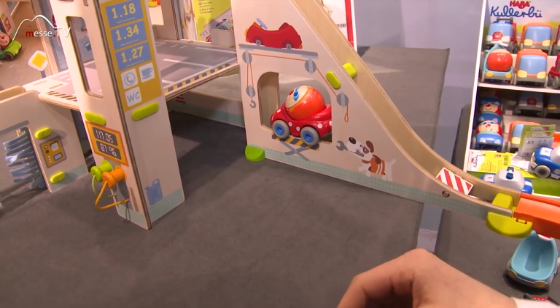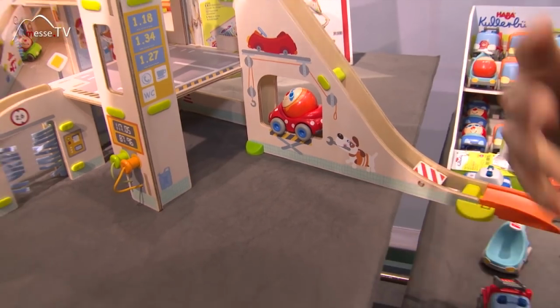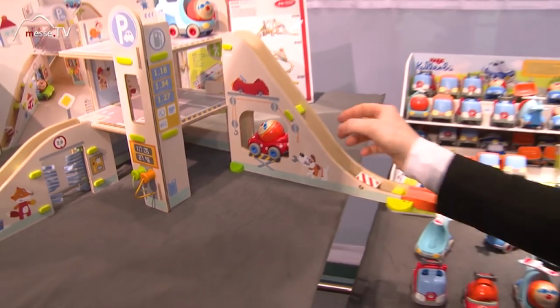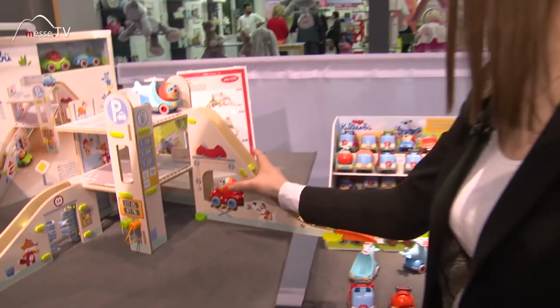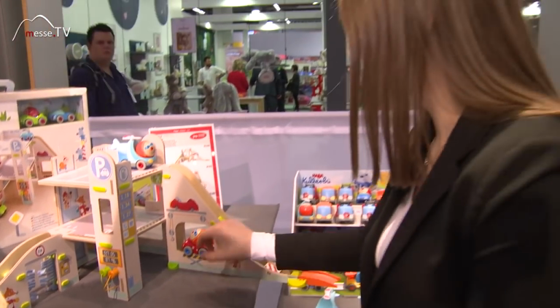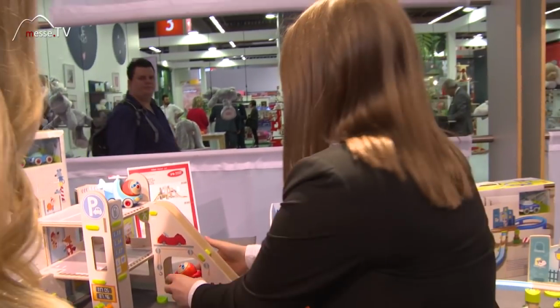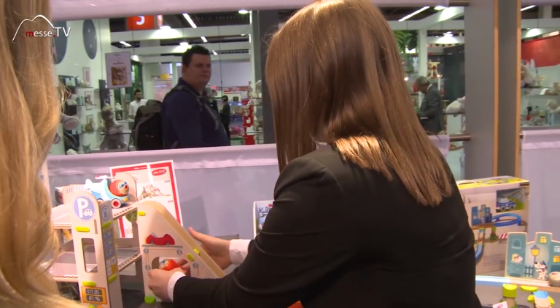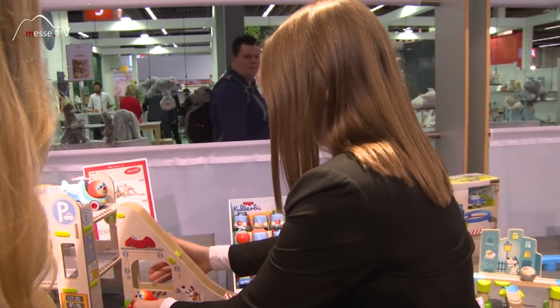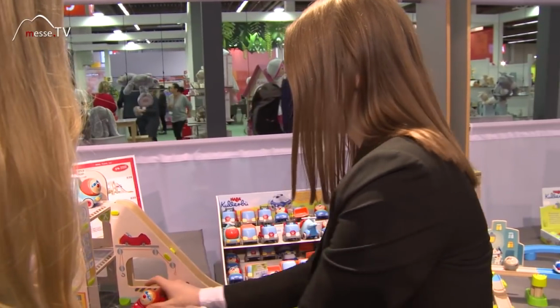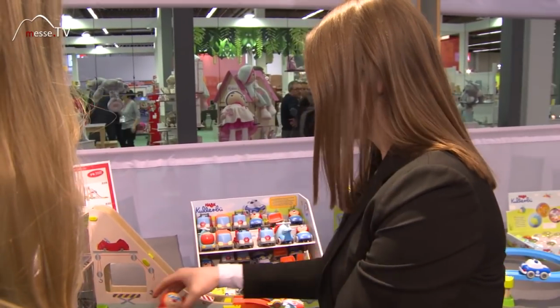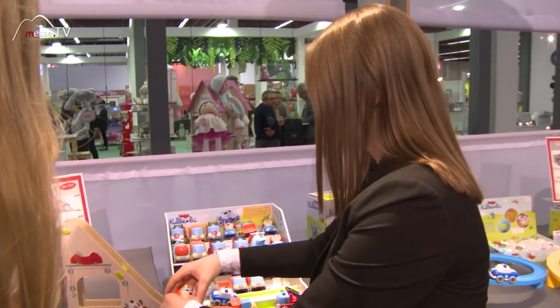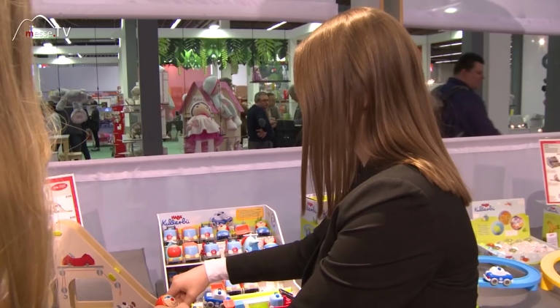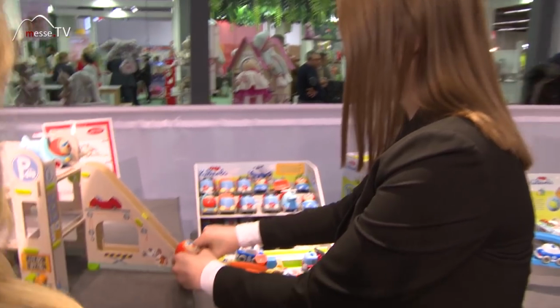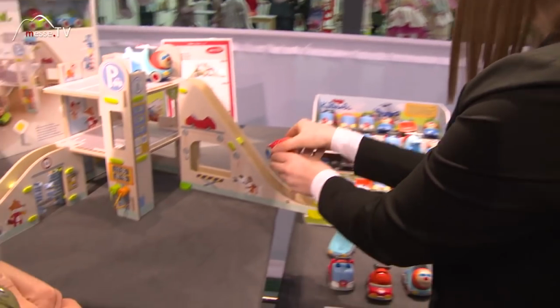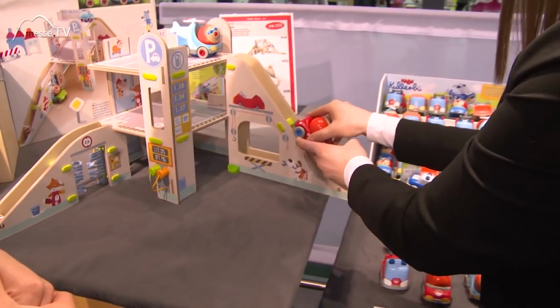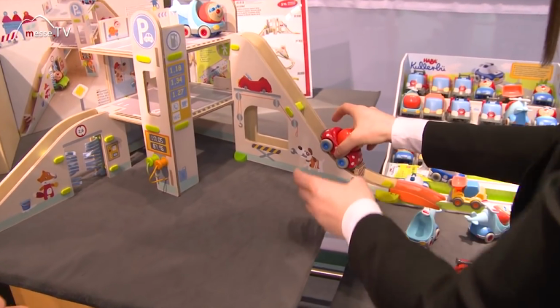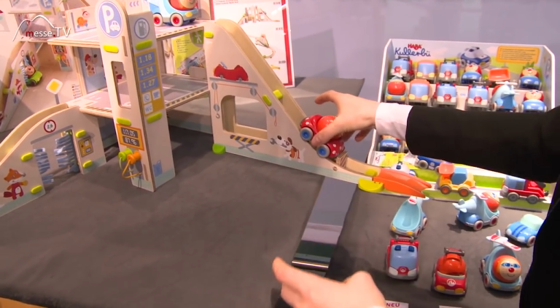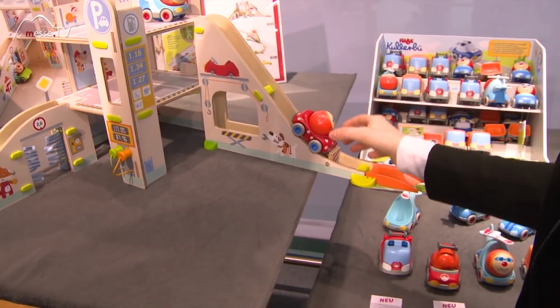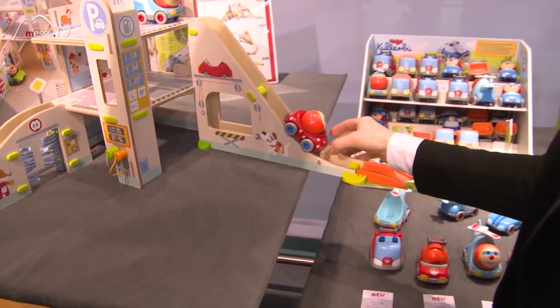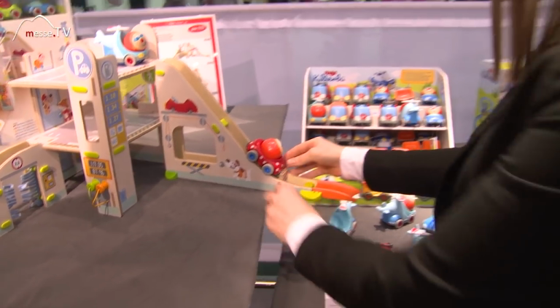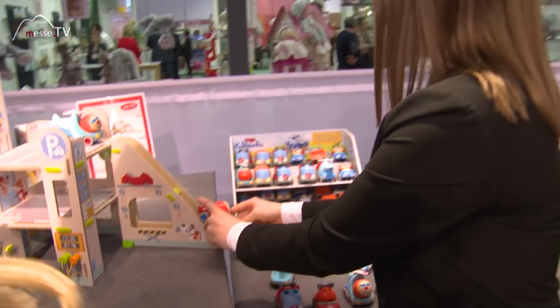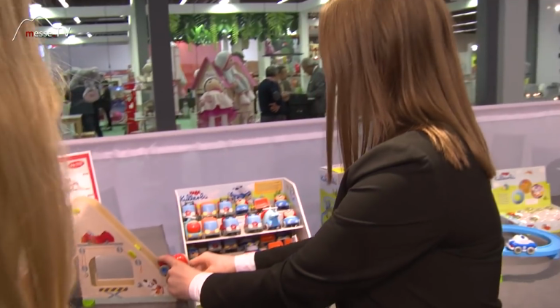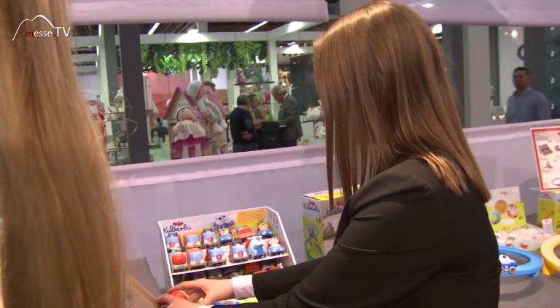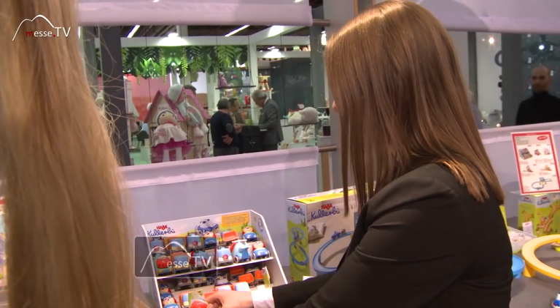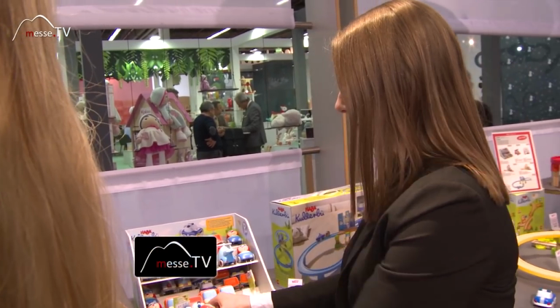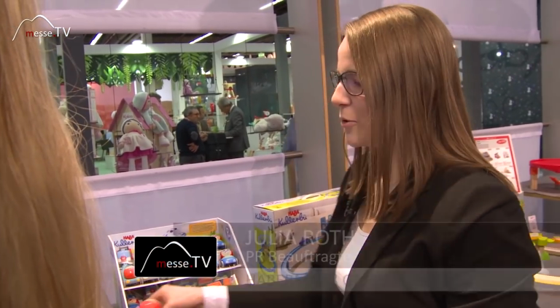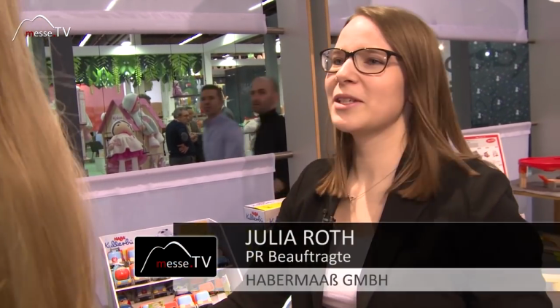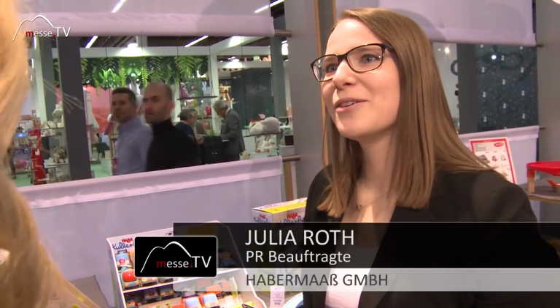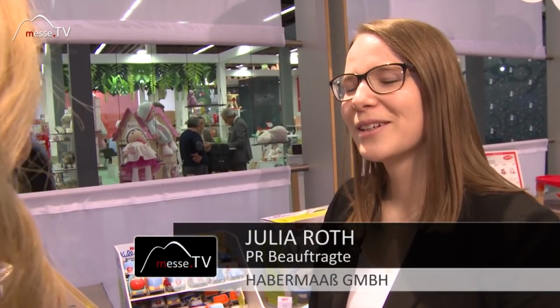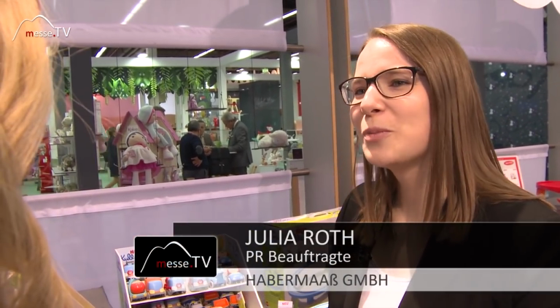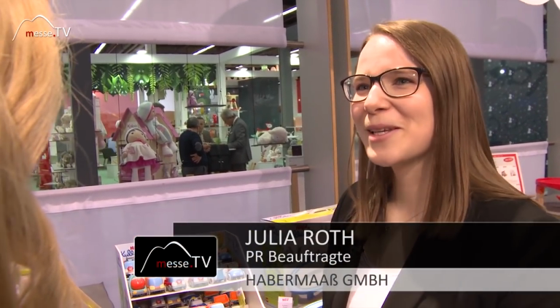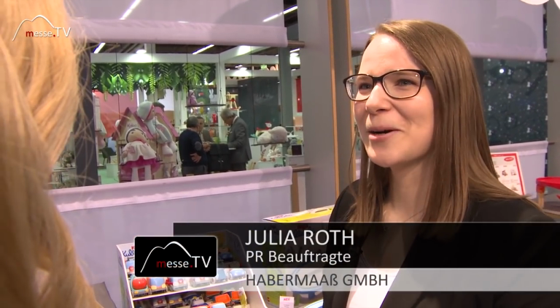Also viele Zusatzelemente. Auch hier ist so ein Stock, damit die Autos nicht weiterfahren können – eine Schranke sozusagen, die man dann wieder aufmachen kann. Damit haben die Kinder viel Spielspaß.